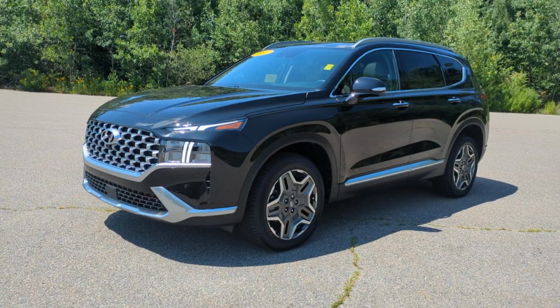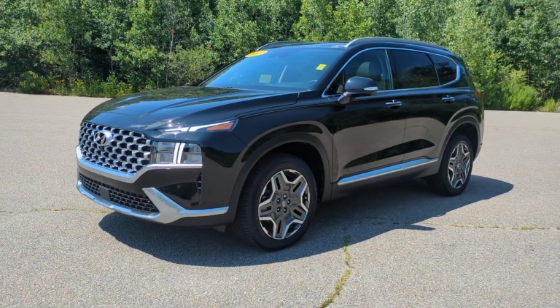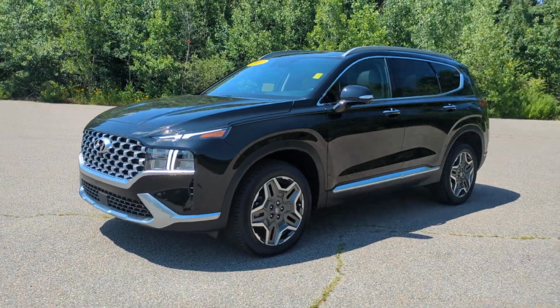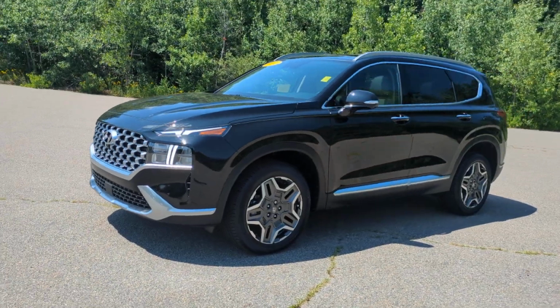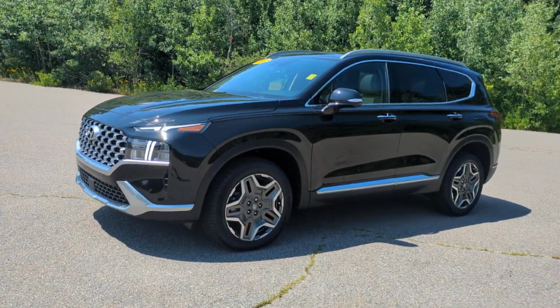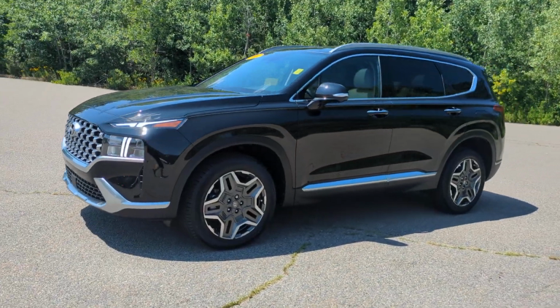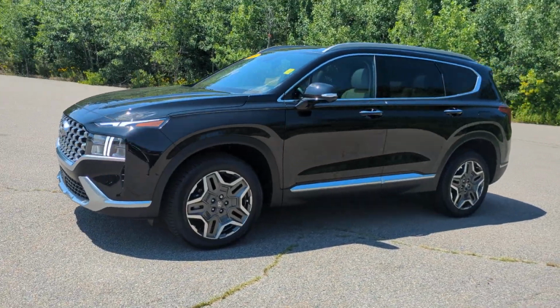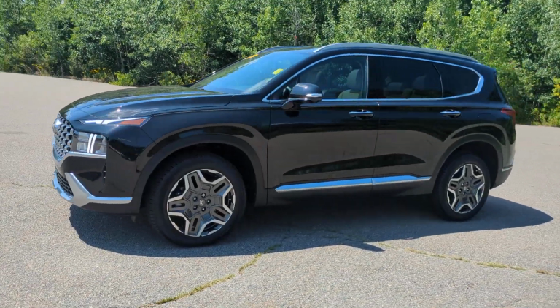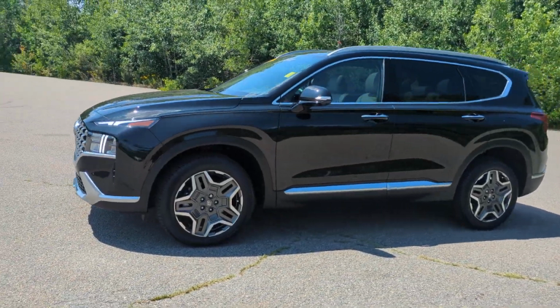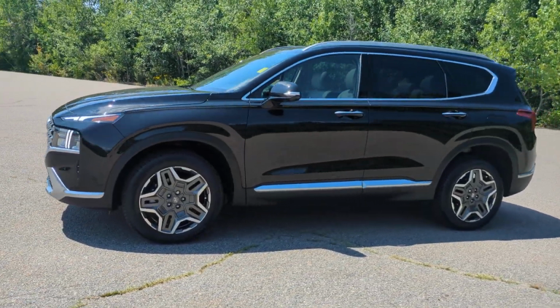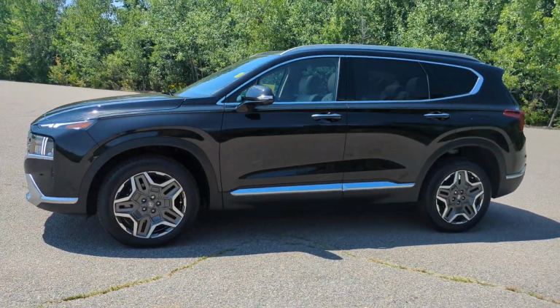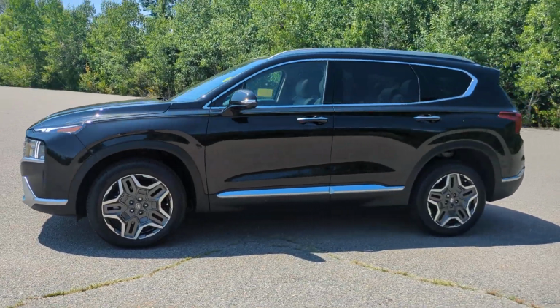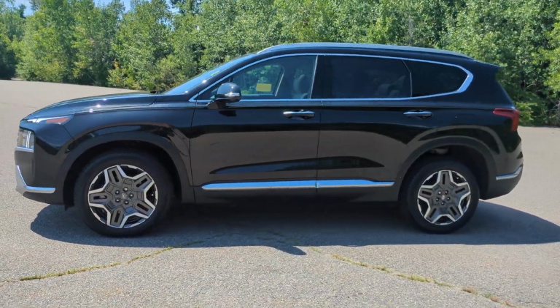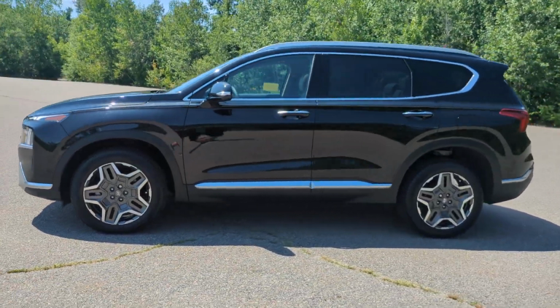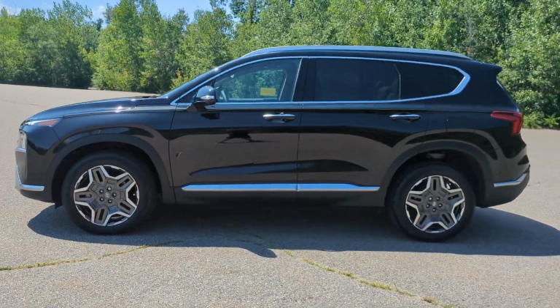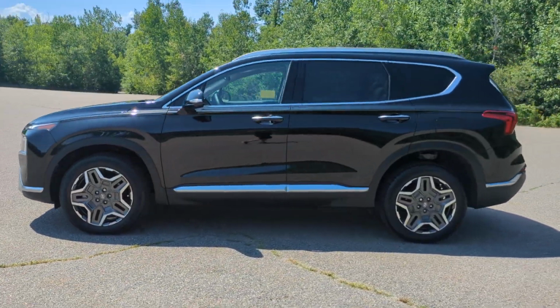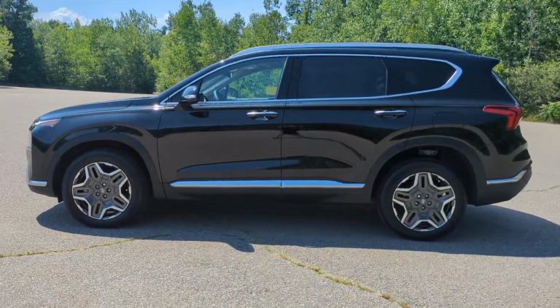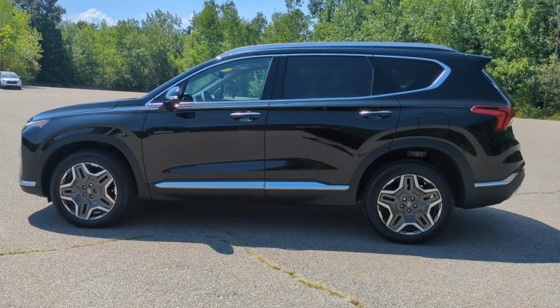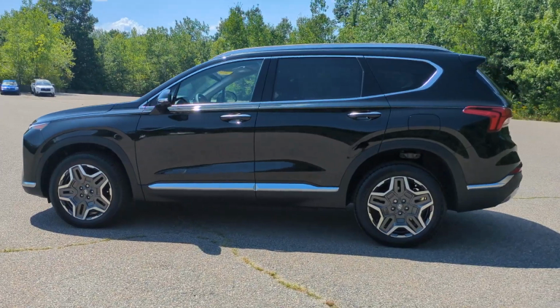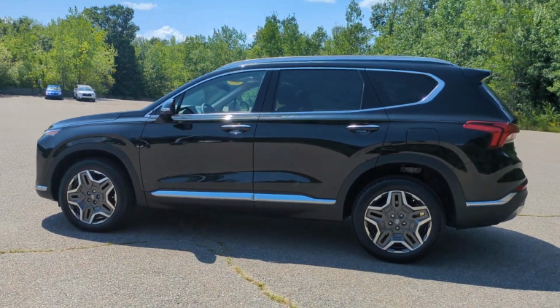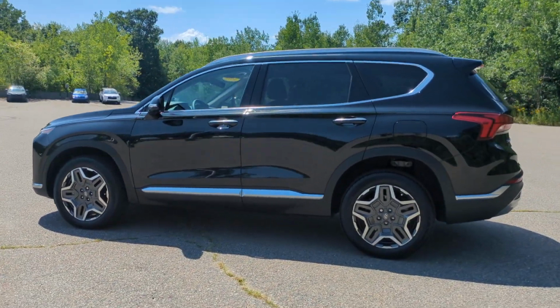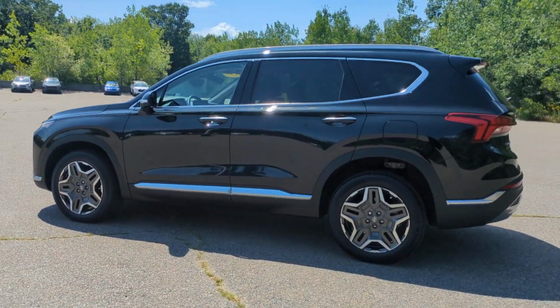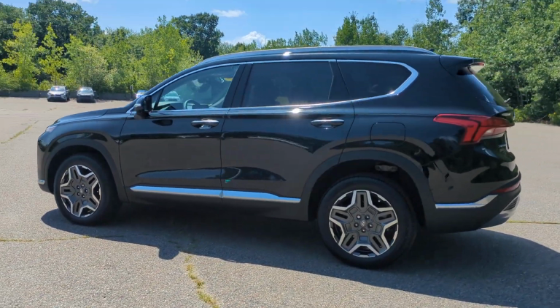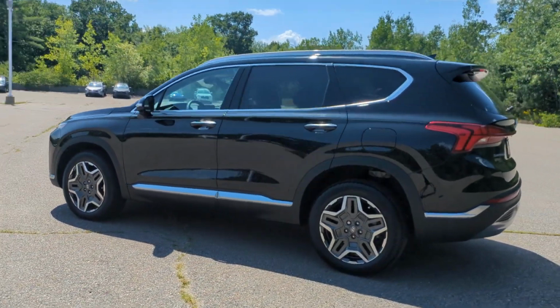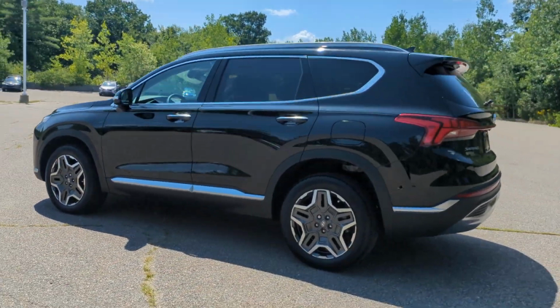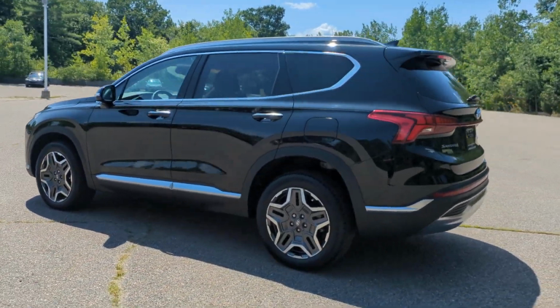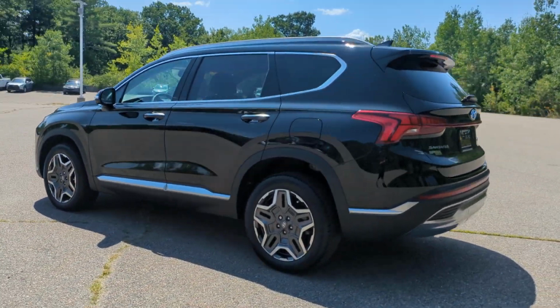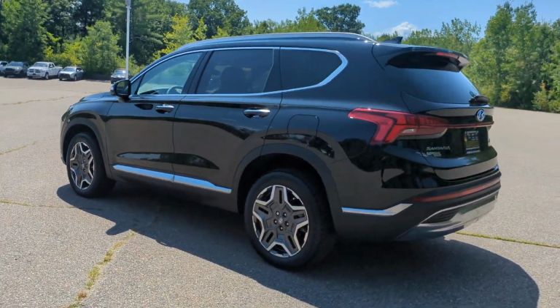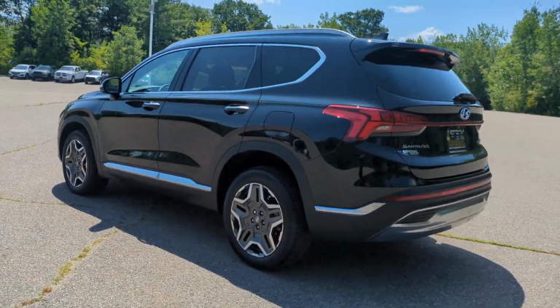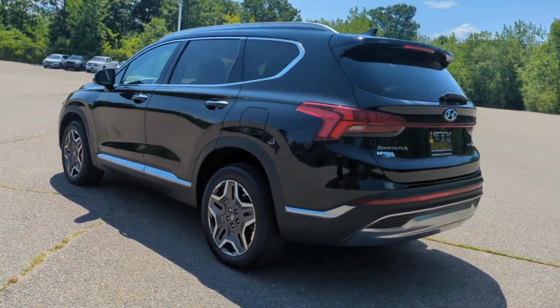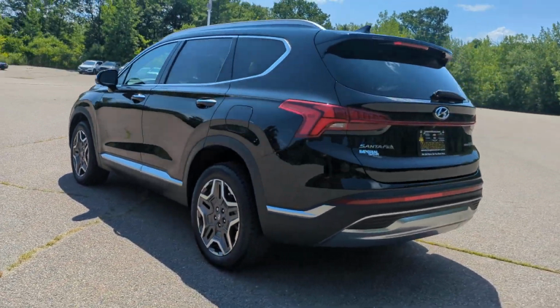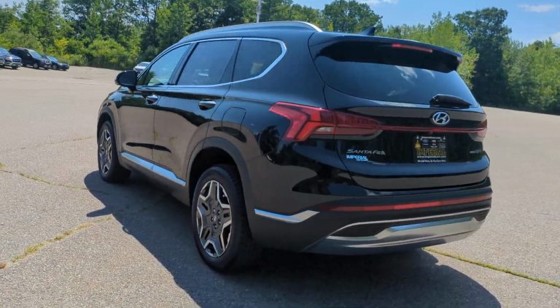Introducing the 2023 Hyundai Santa Fe. This vehicle is an outstanding buy with fewer than 5,000 miles on the odometer.